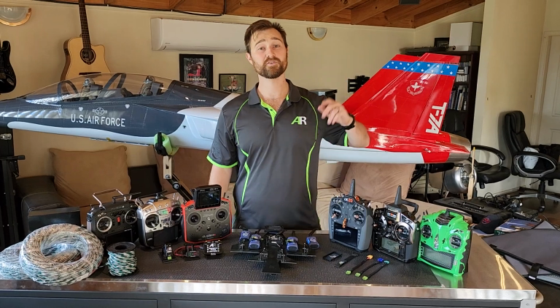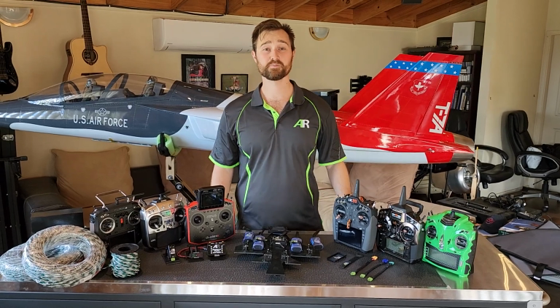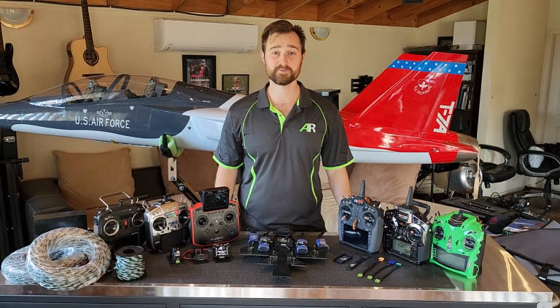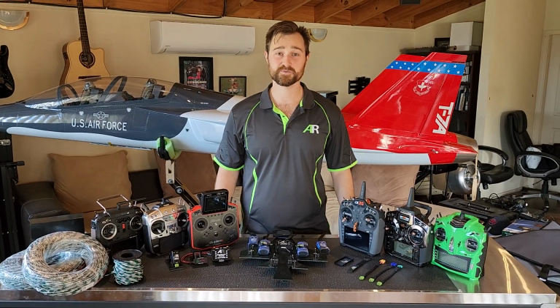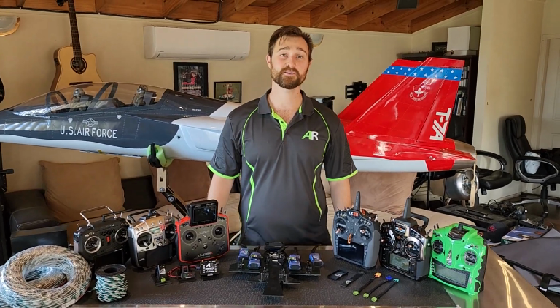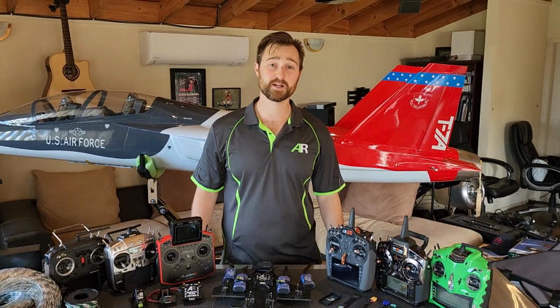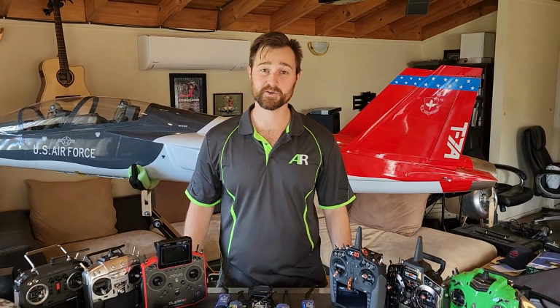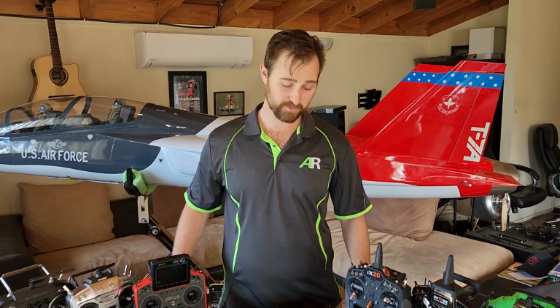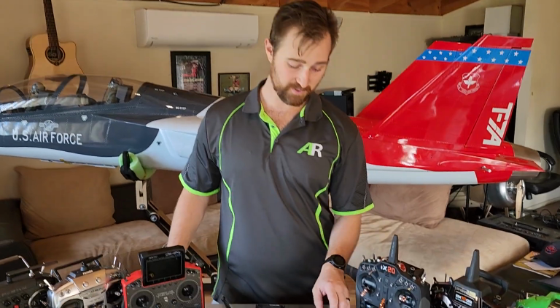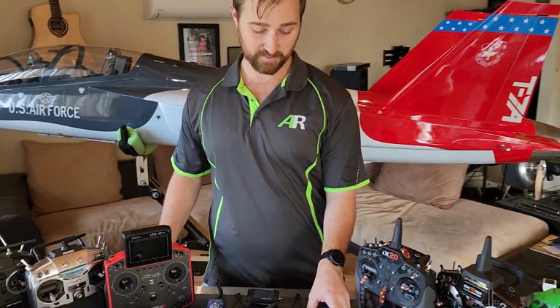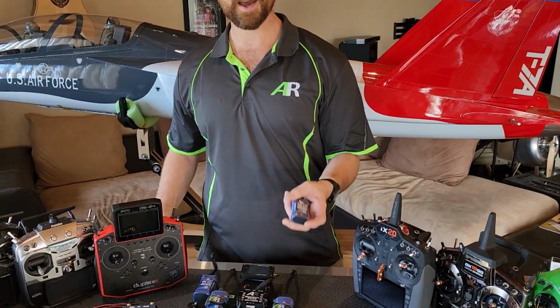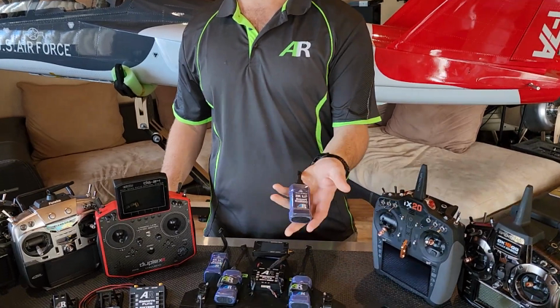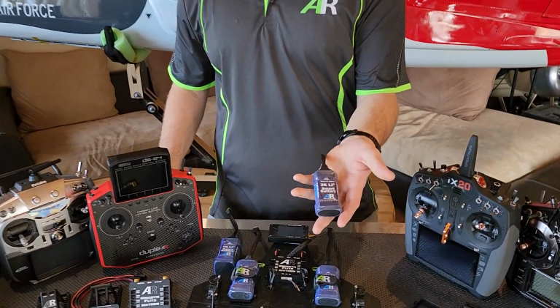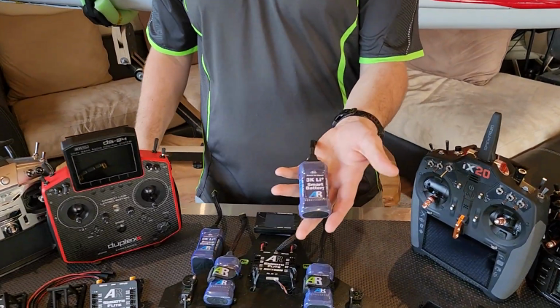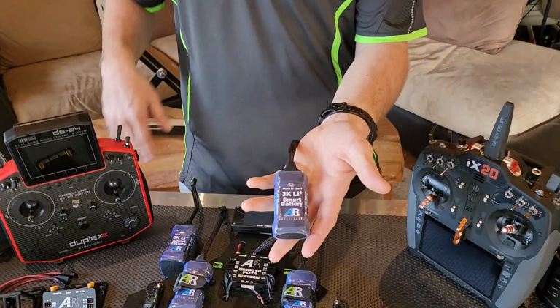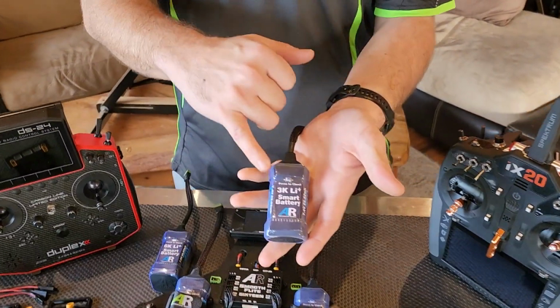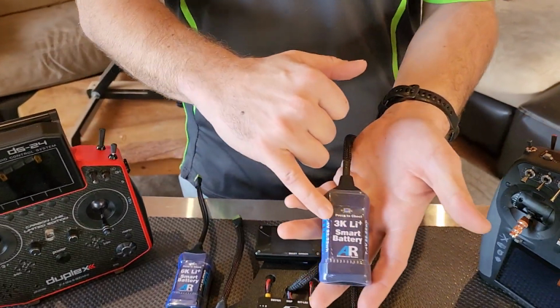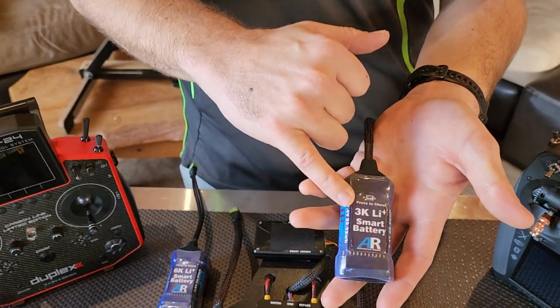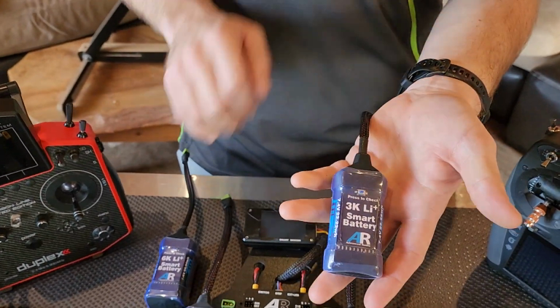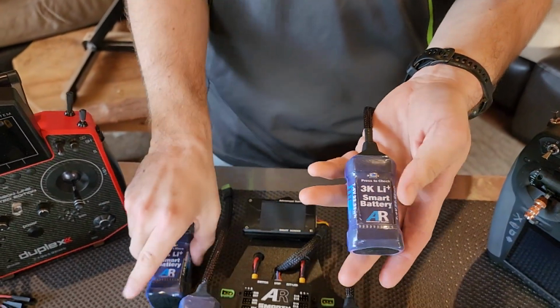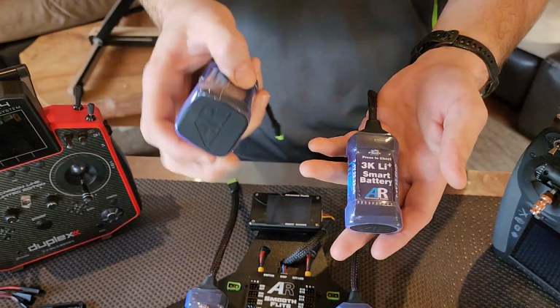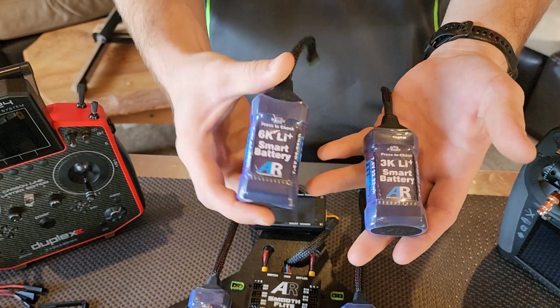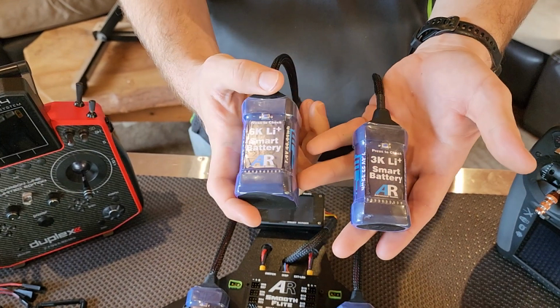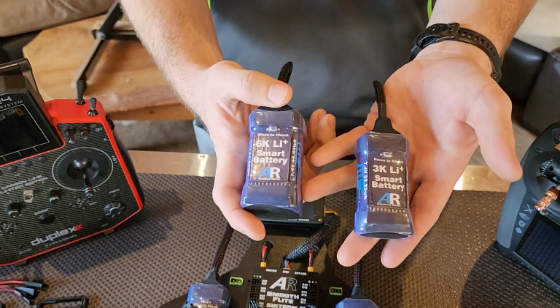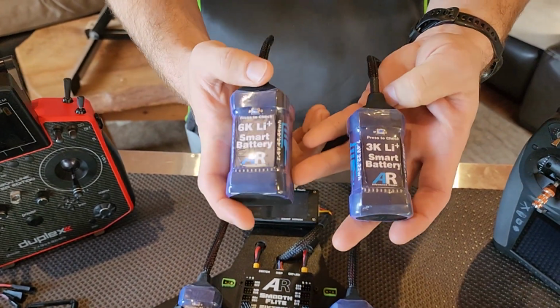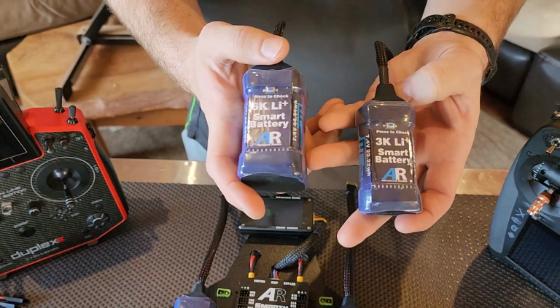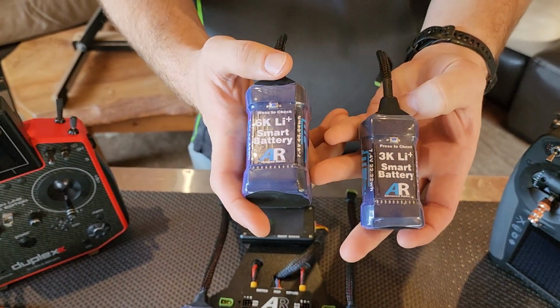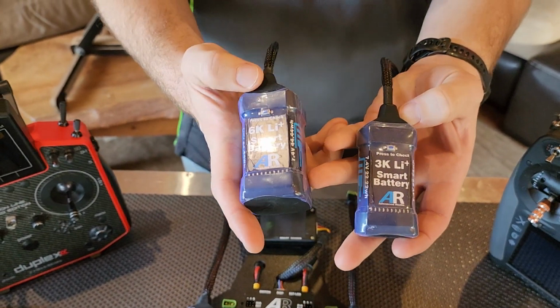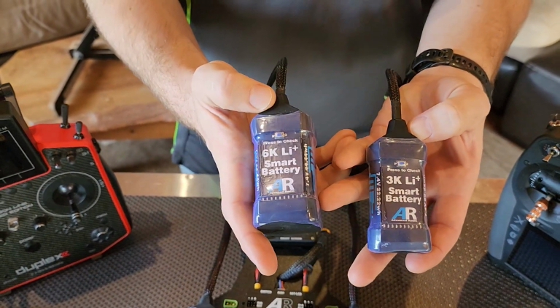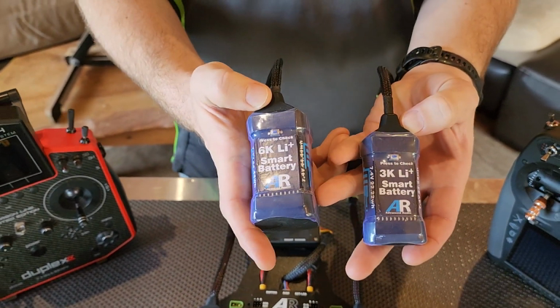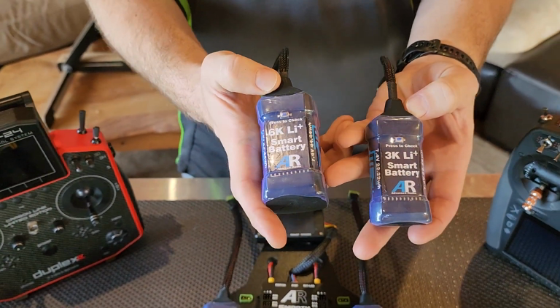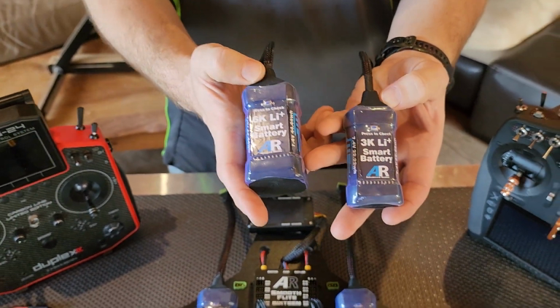Hi folks, Brendan here from Advanced Radio and we're going to be showing you the new AR Smart Battery, available in 3K or 3000mA and 6K, 6000mA. This is the future of 8.4V RC technology.